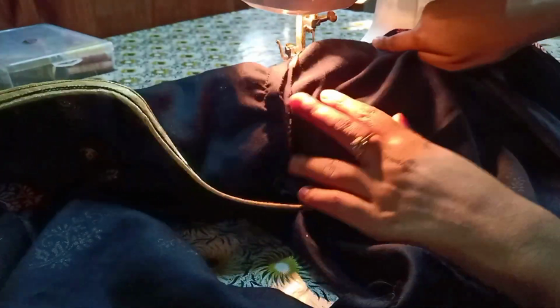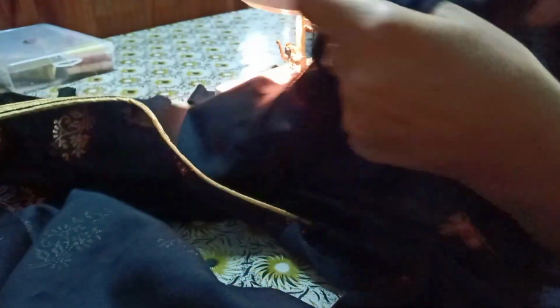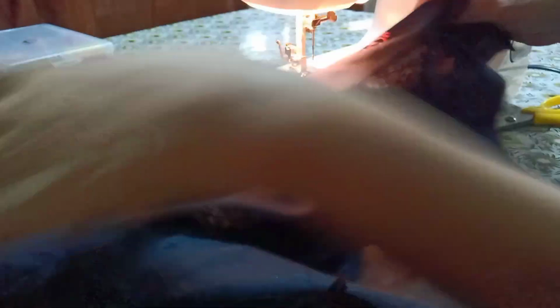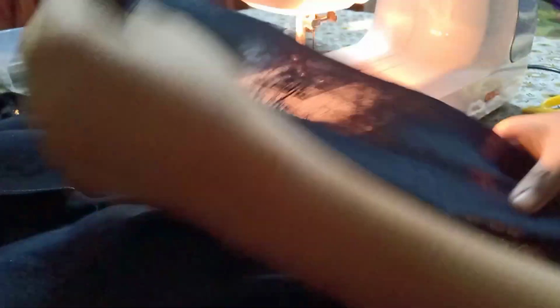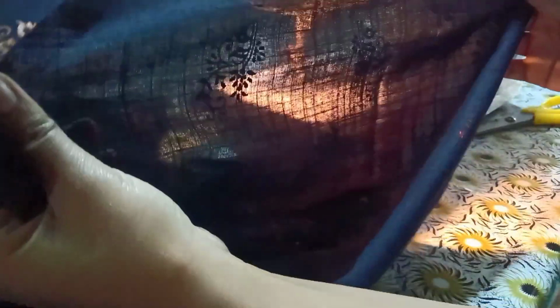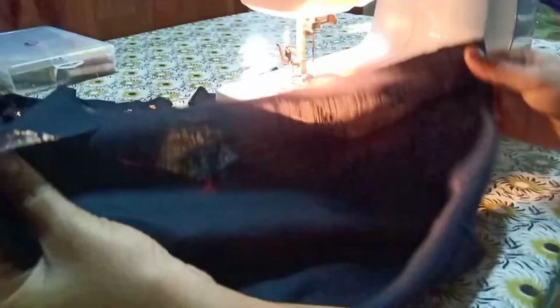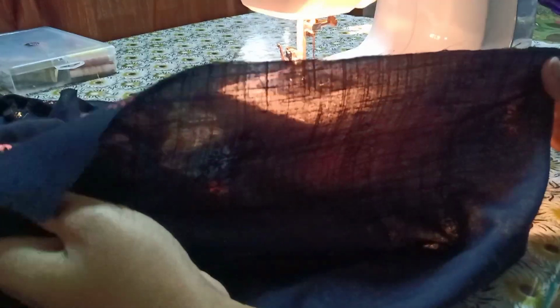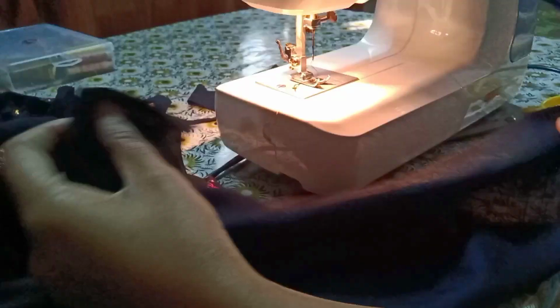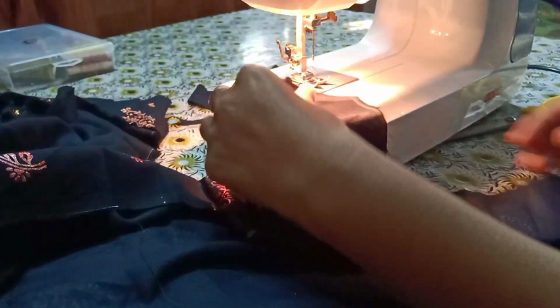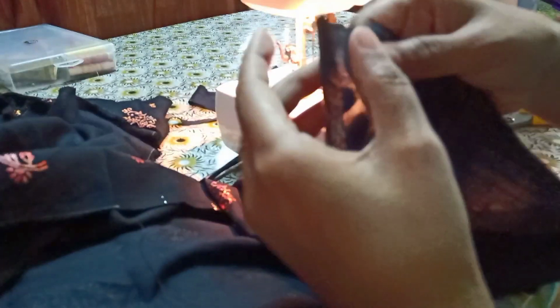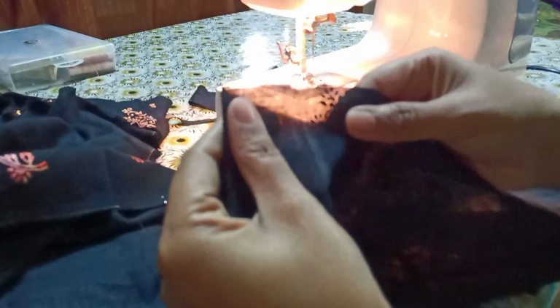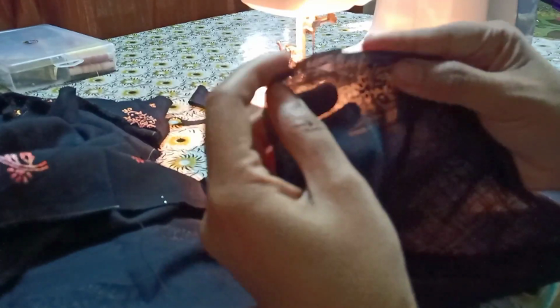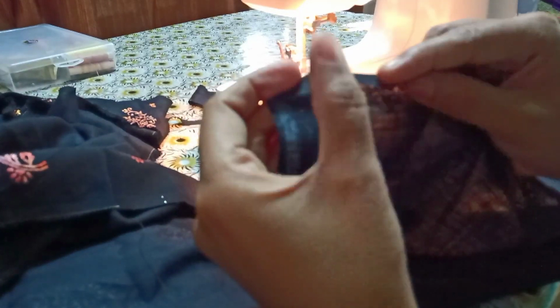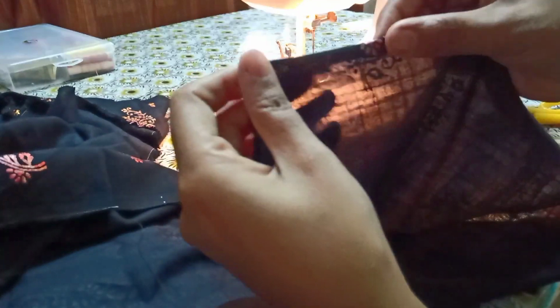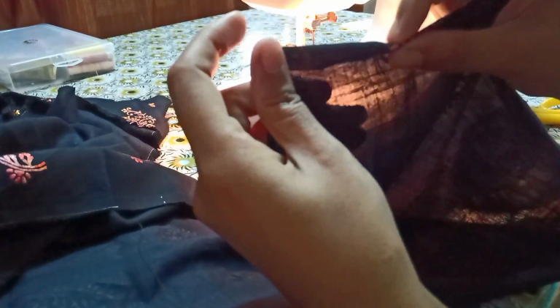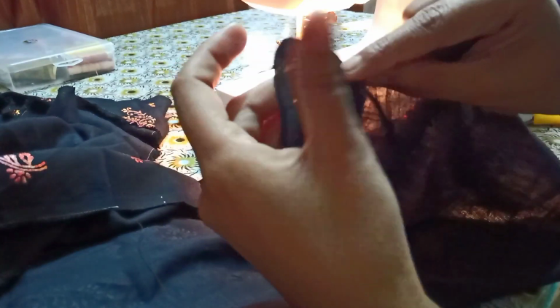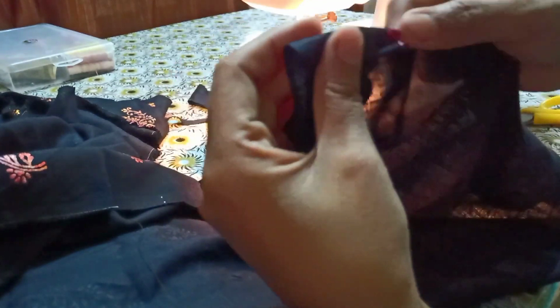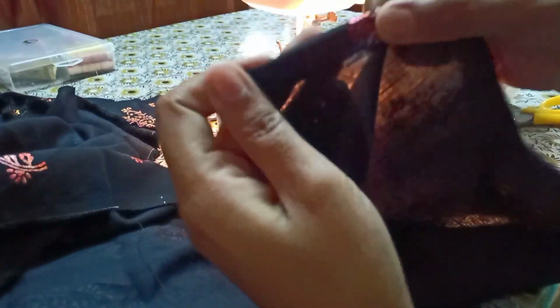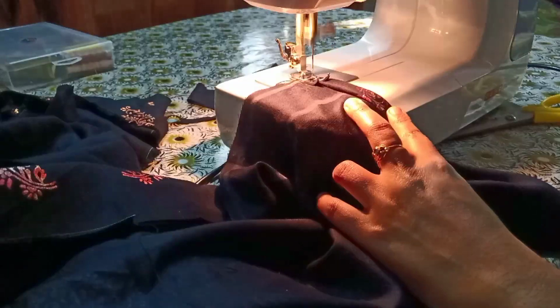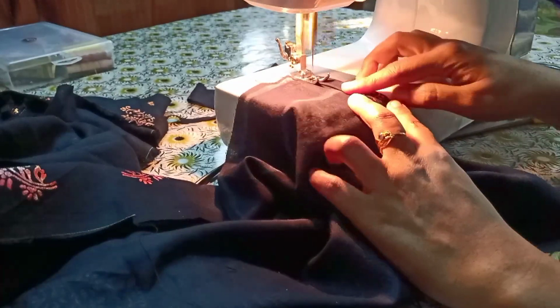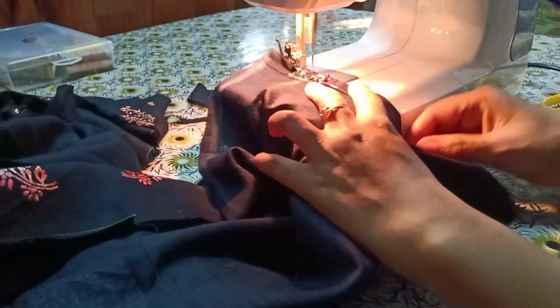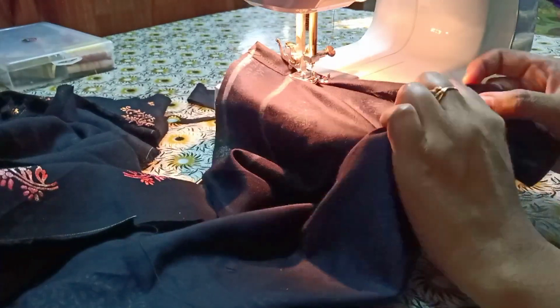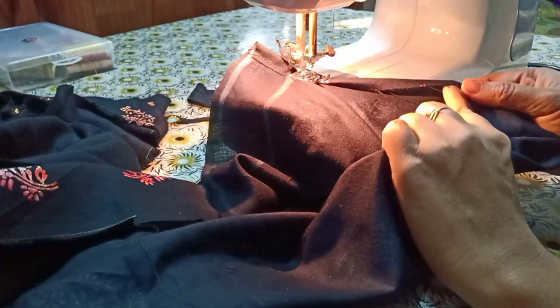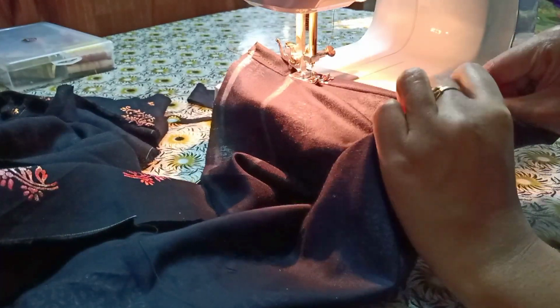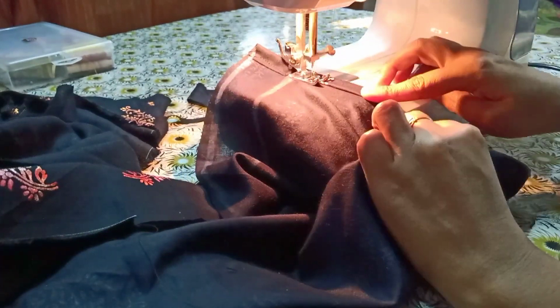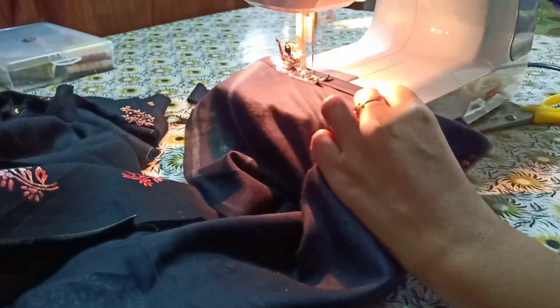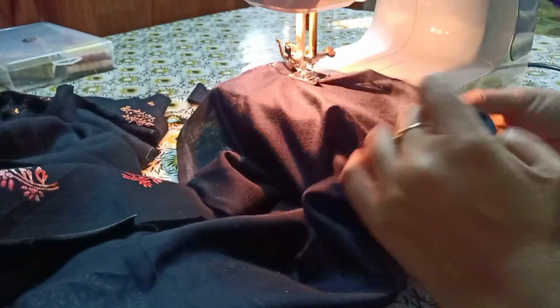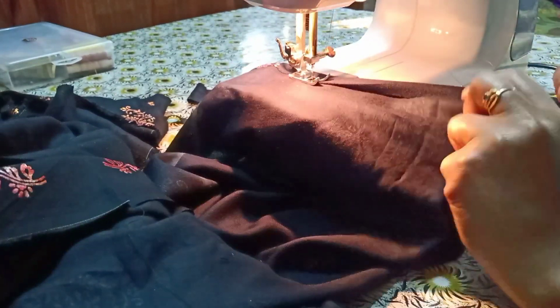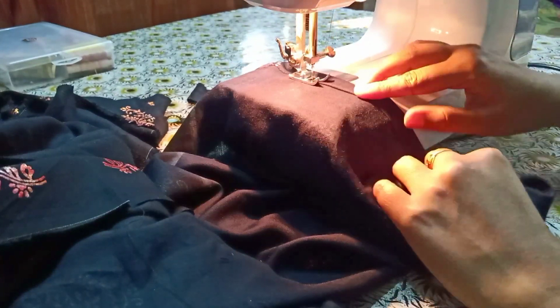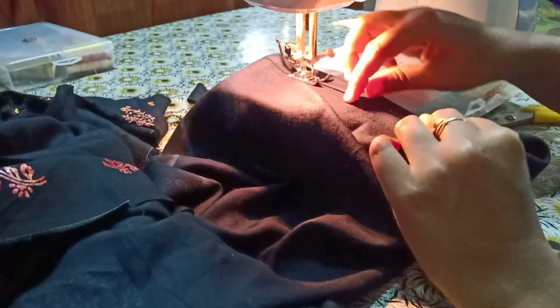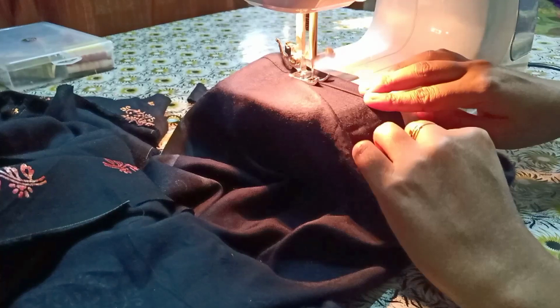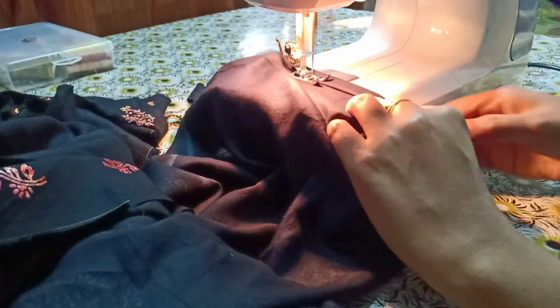Now I have to put the cloth on half inch to fold — fold half inch and fold. I fold two times with half-inch folding from side to side.